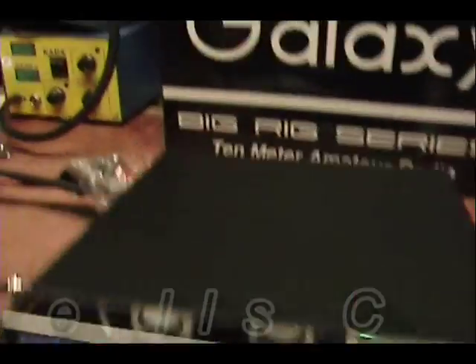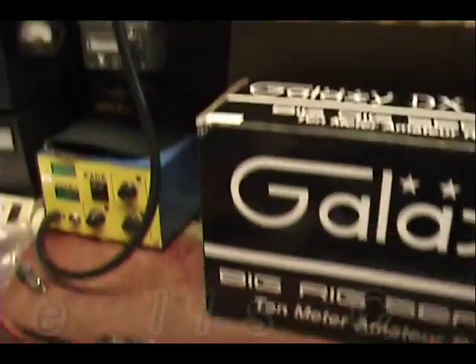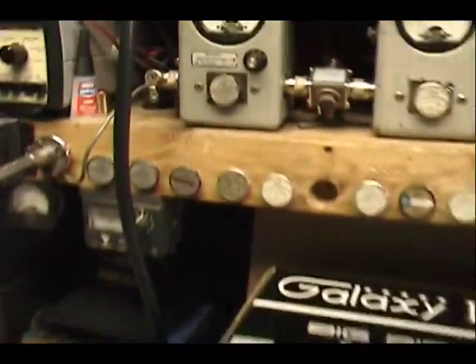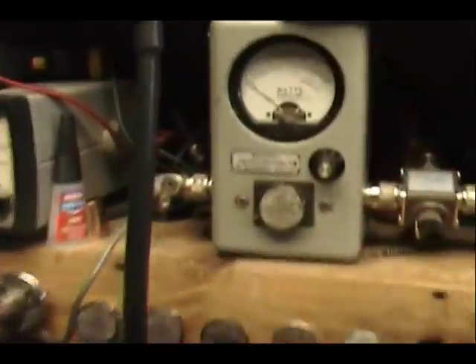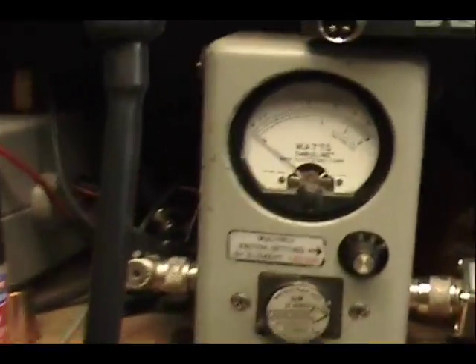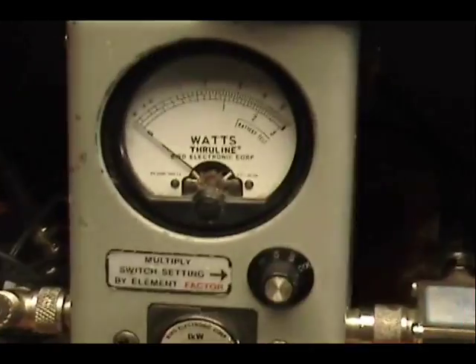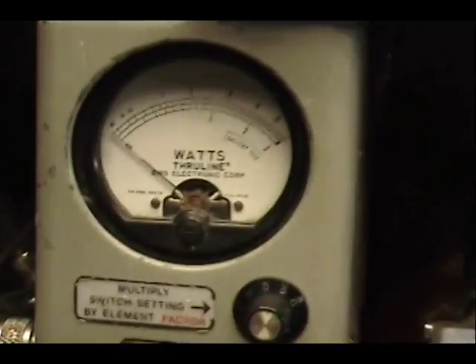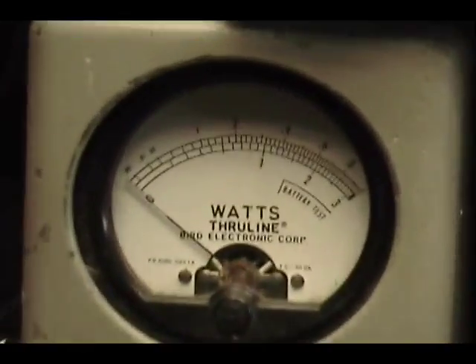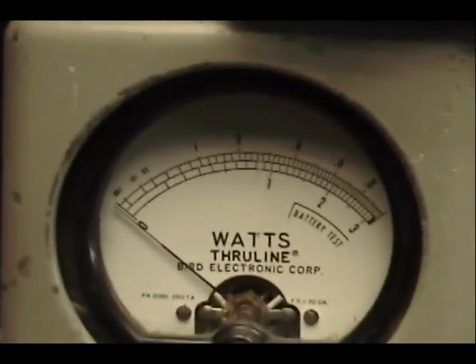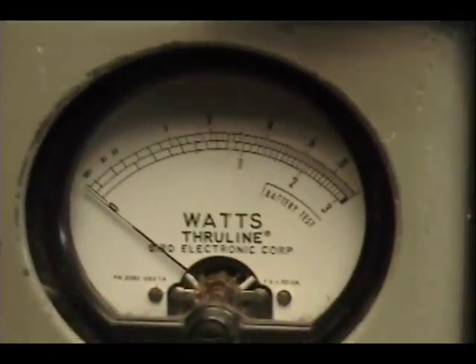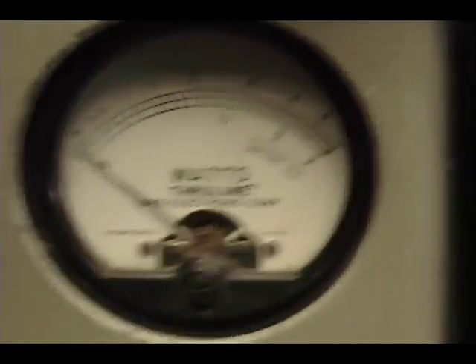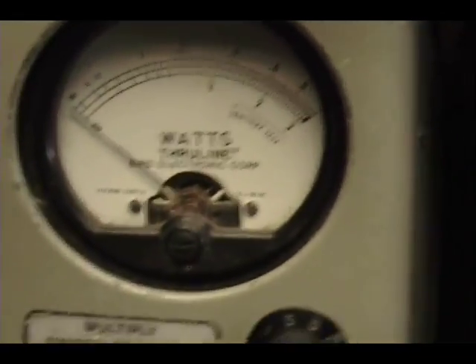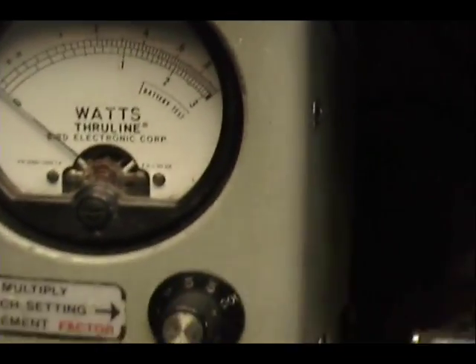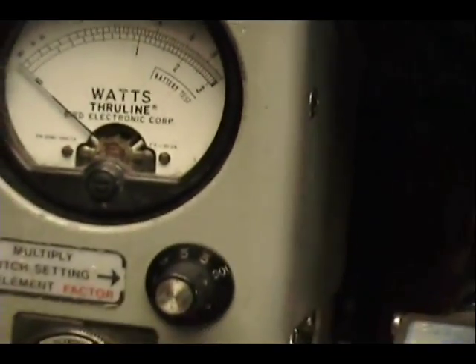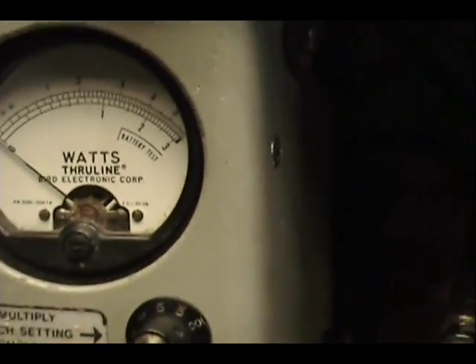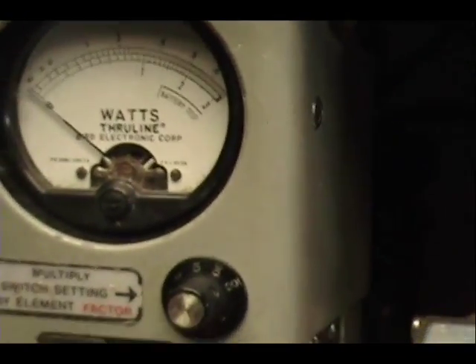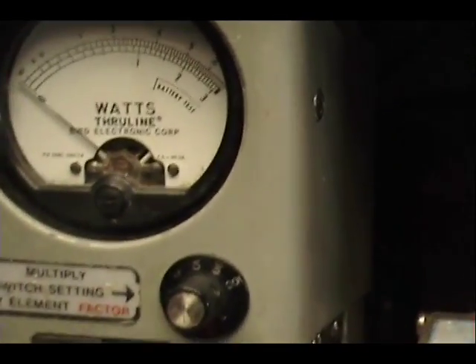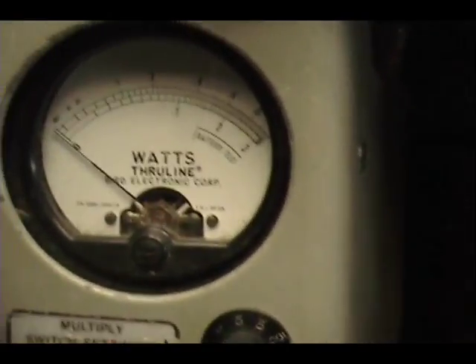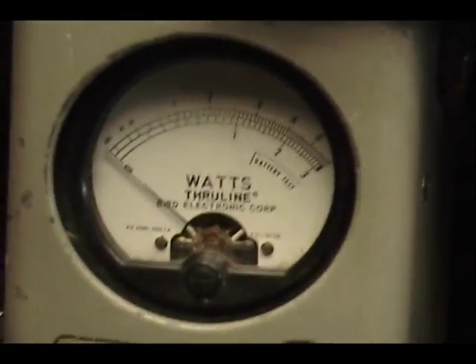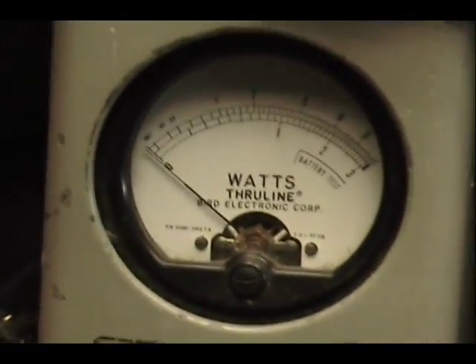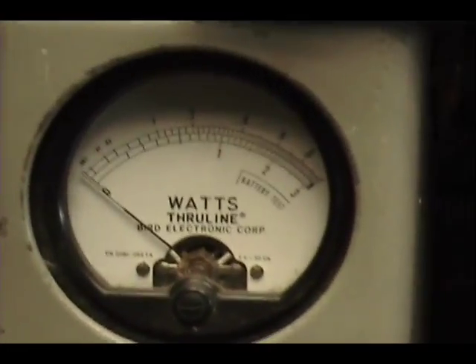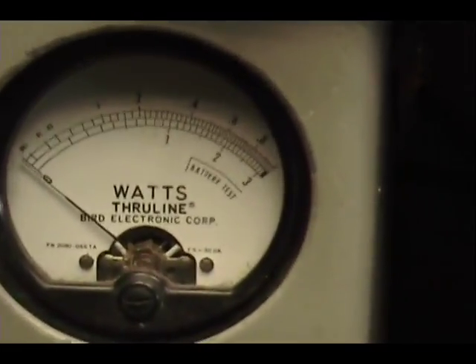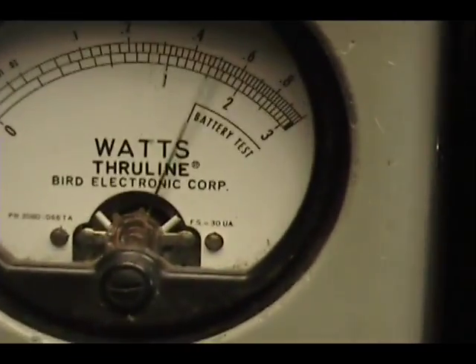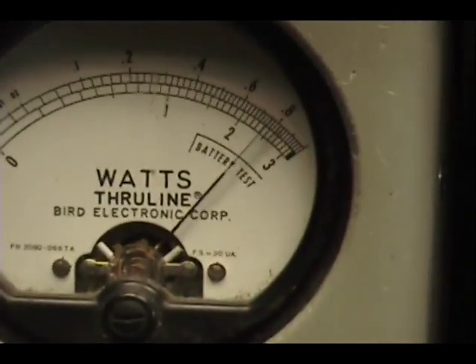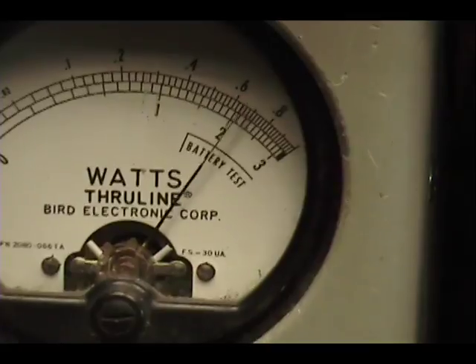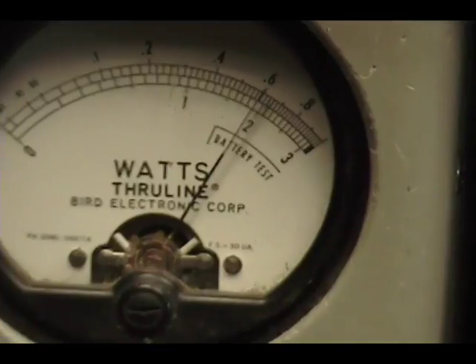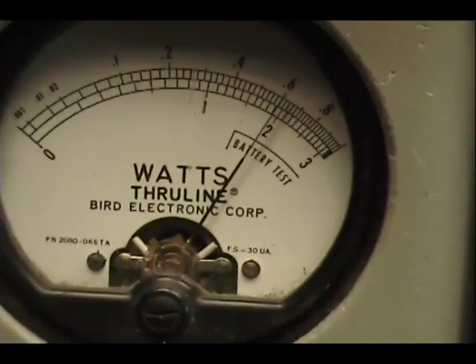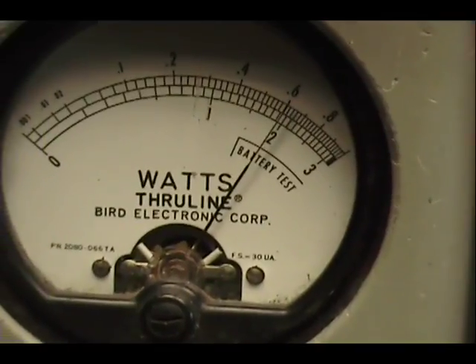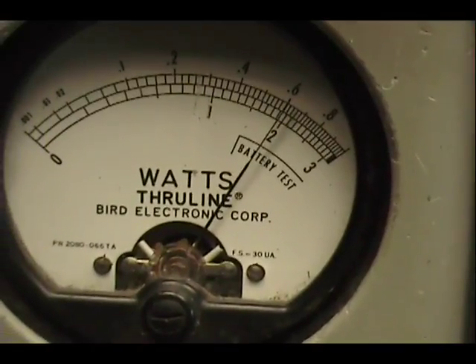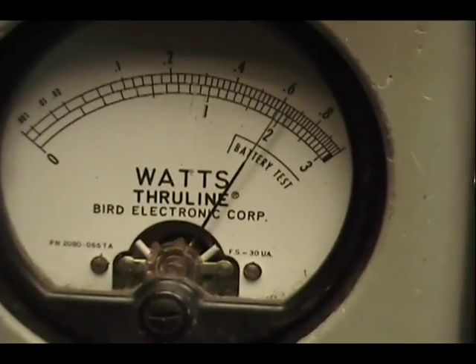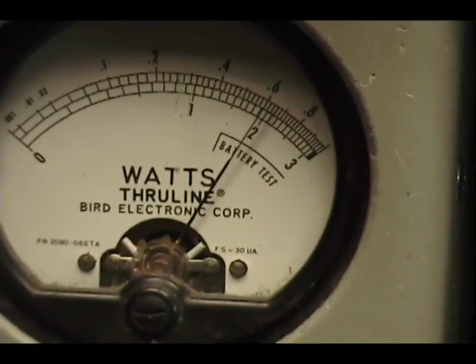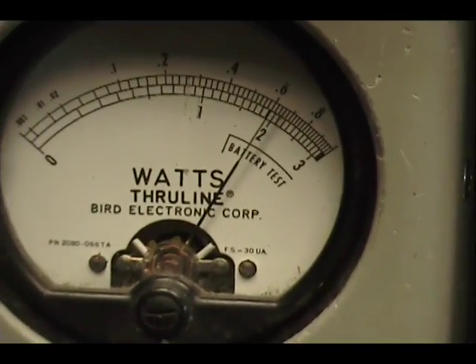James, on this watt meter we got the 10 watts across the top. I got the AM power on, turned all the way down. Coming in right about 6 watts.